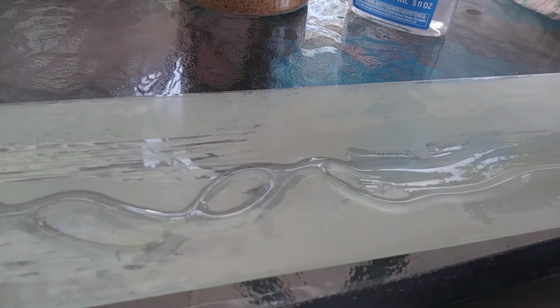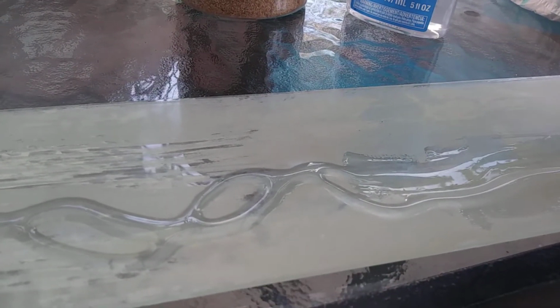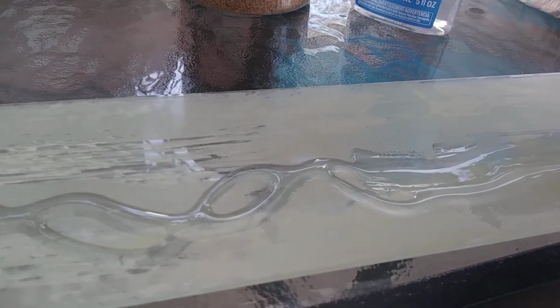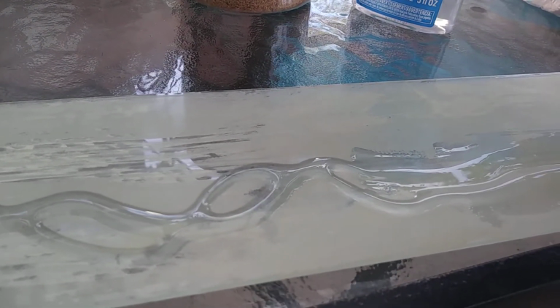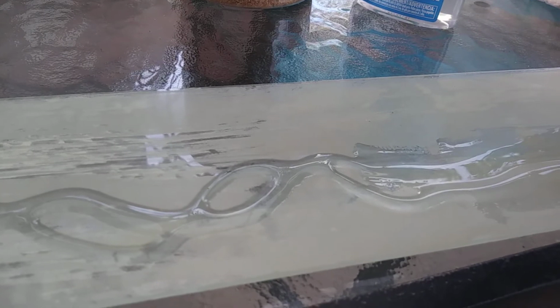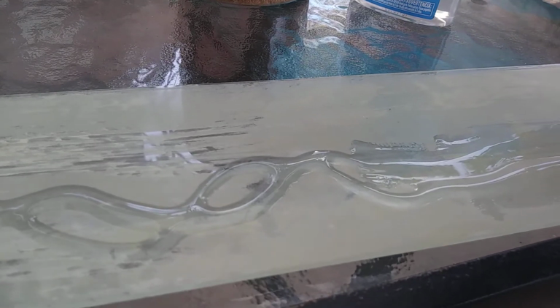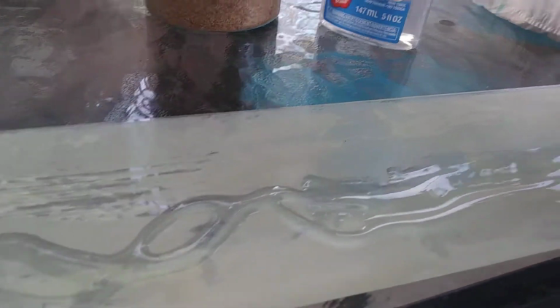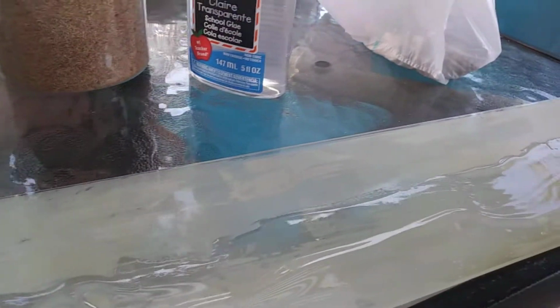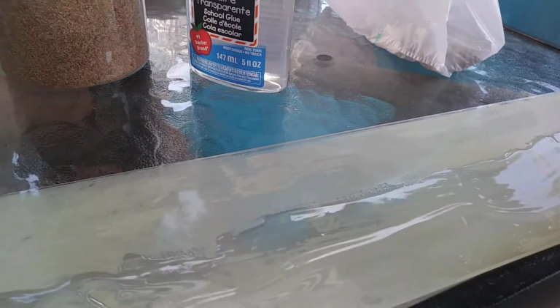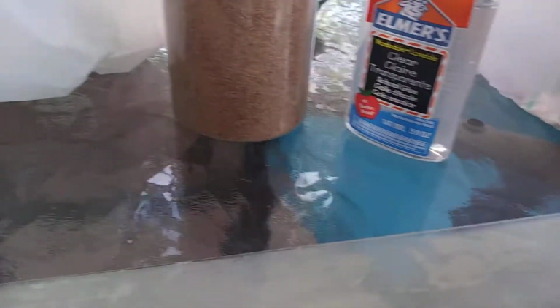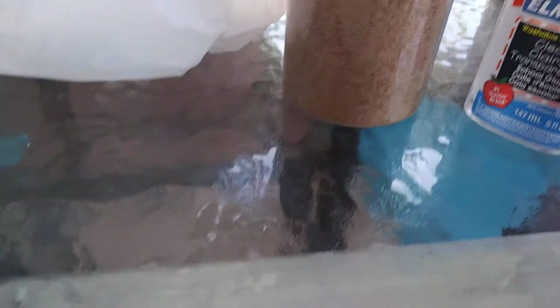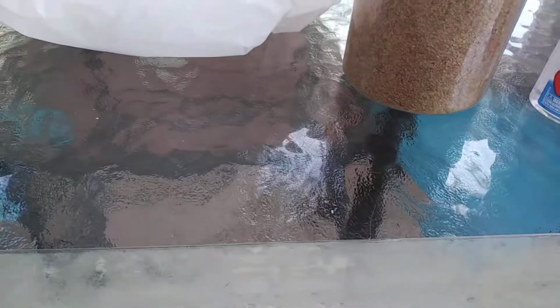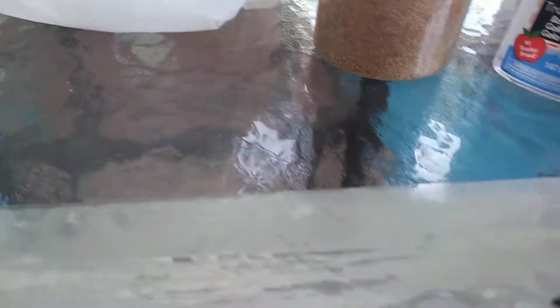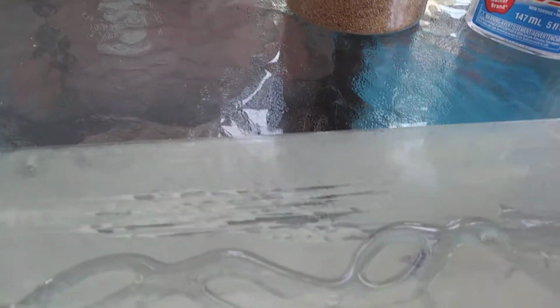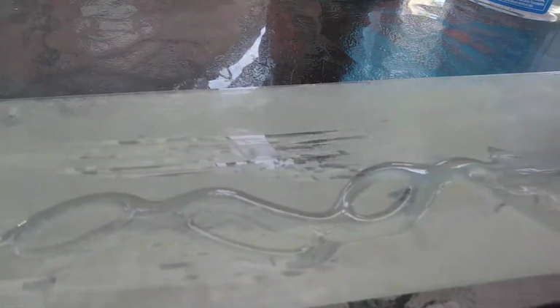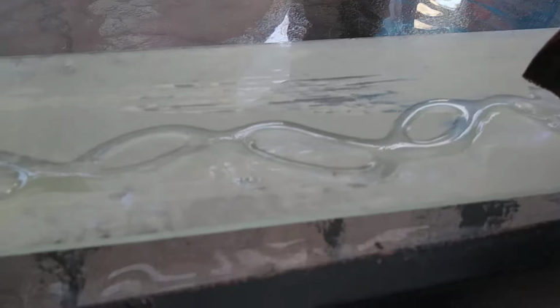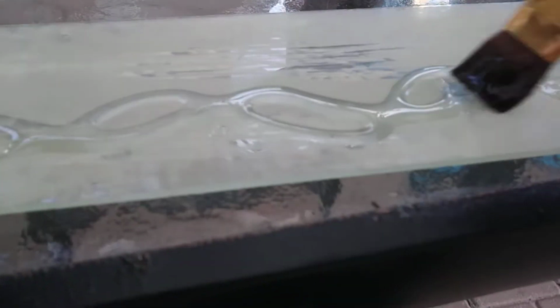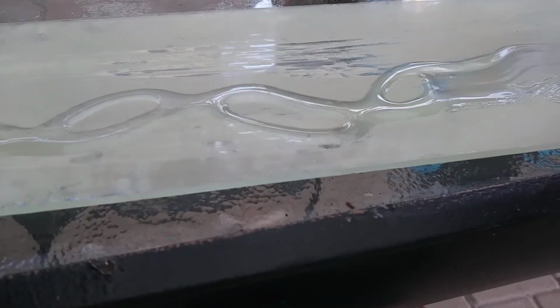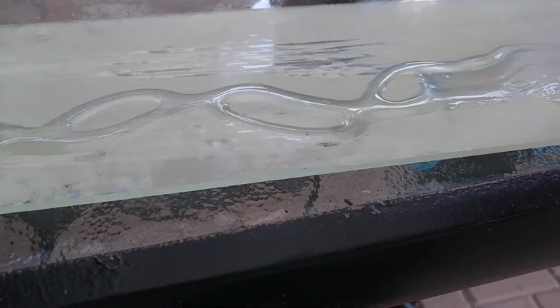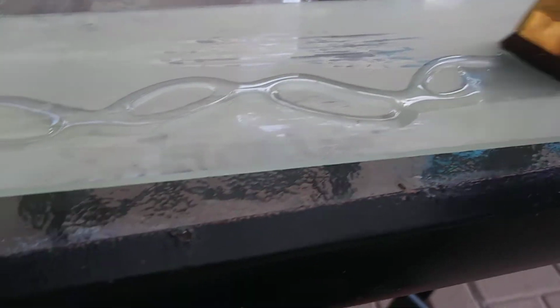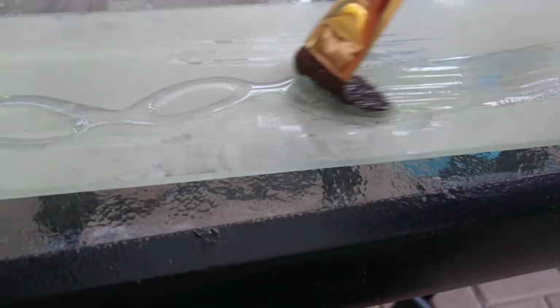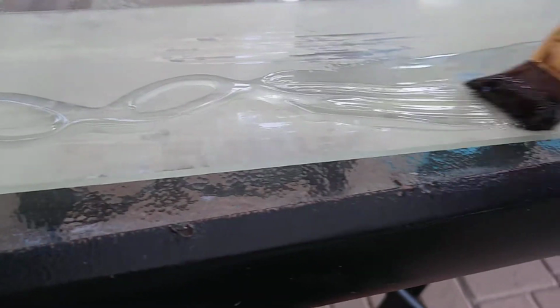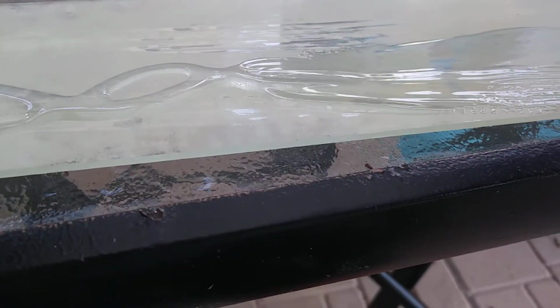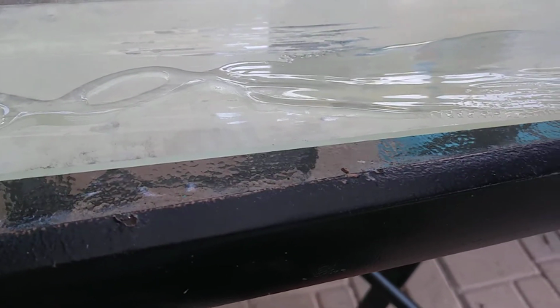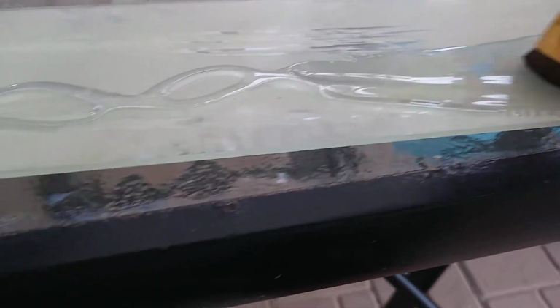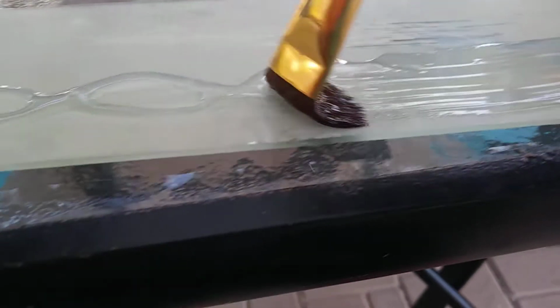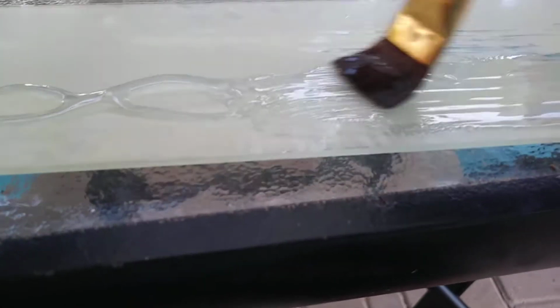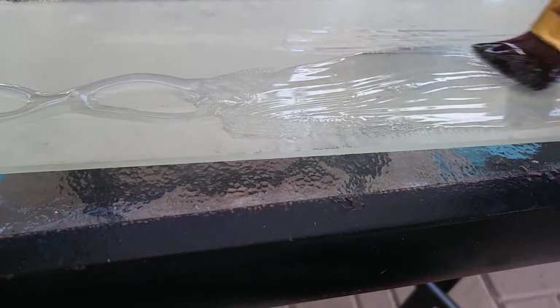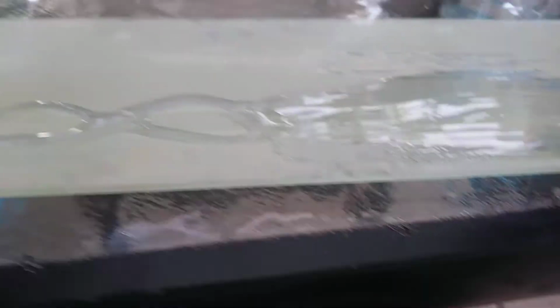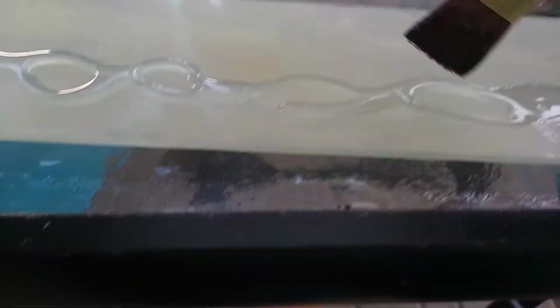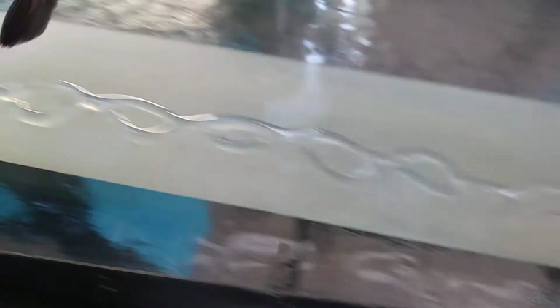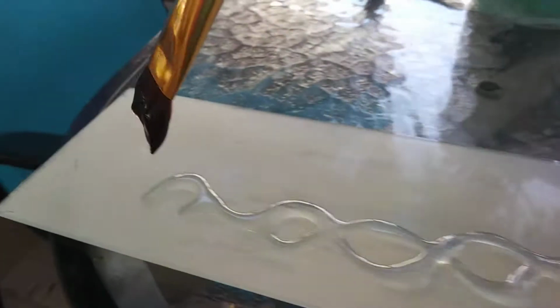I want it to look a little sandy, so I'm making it a little bit crooked — a little bit of scenery to it.